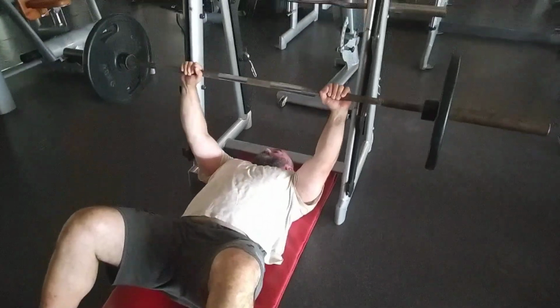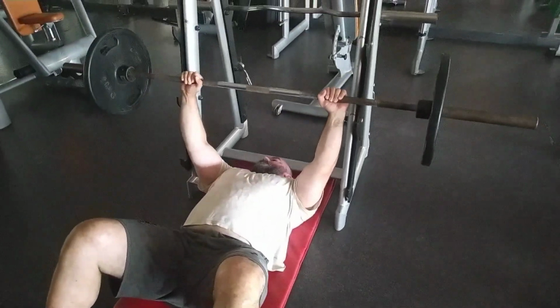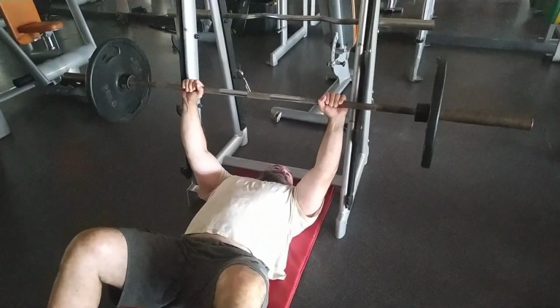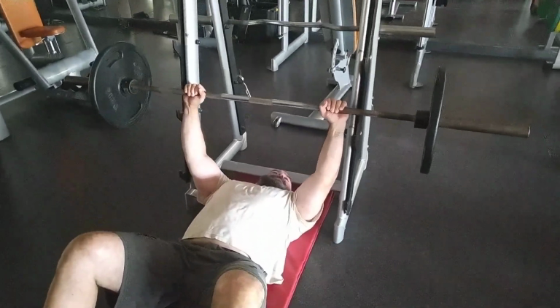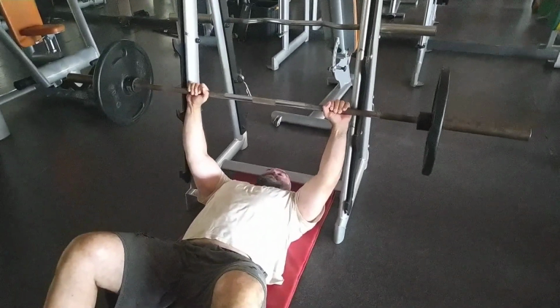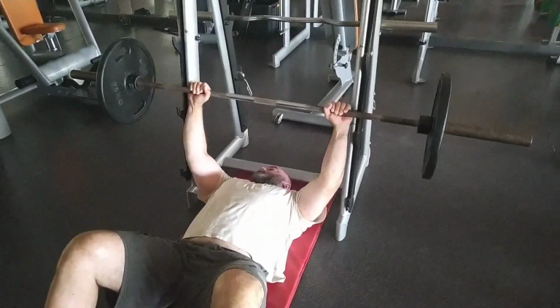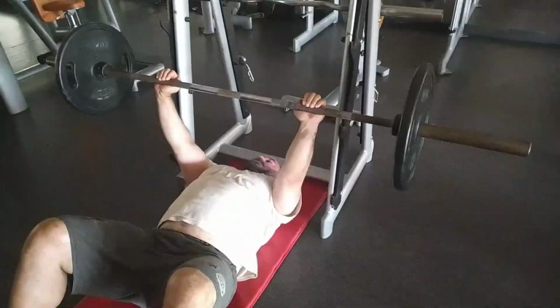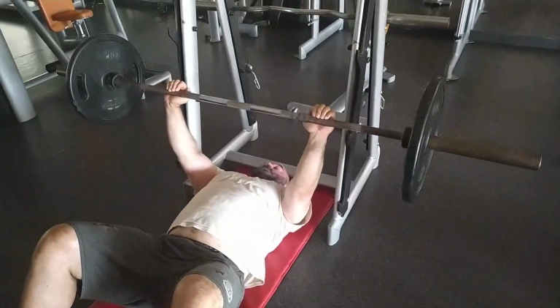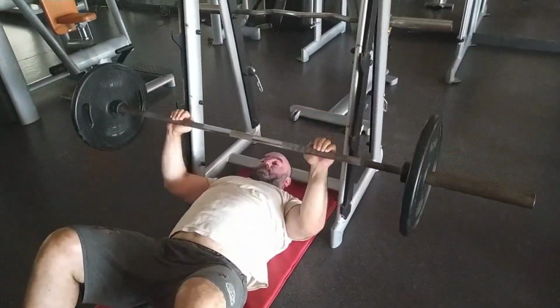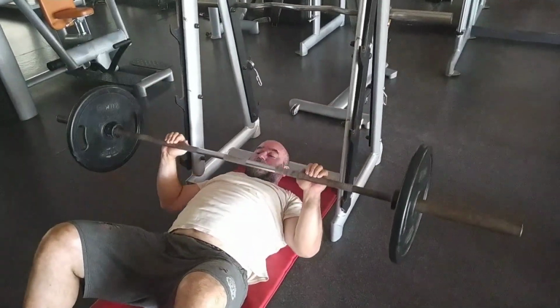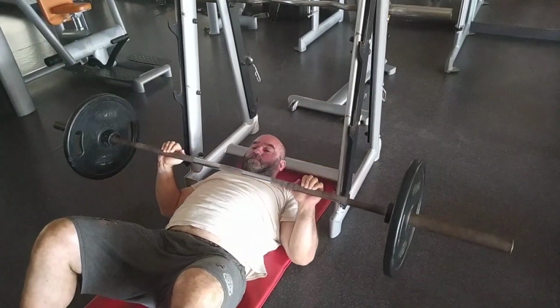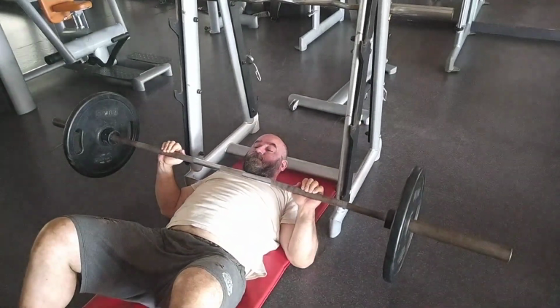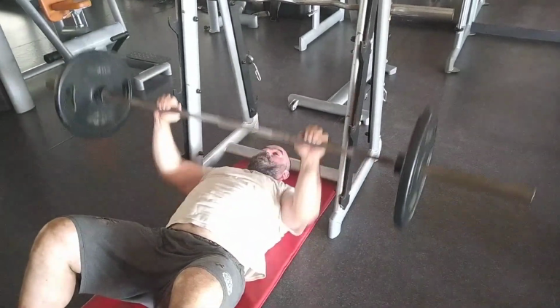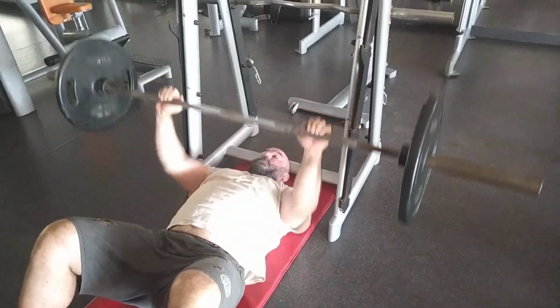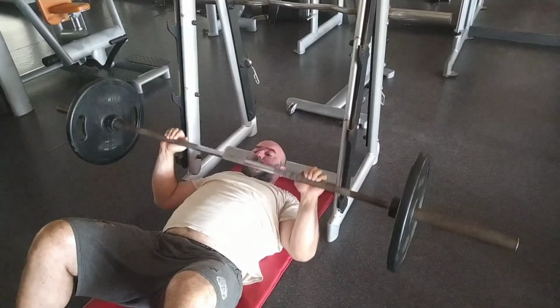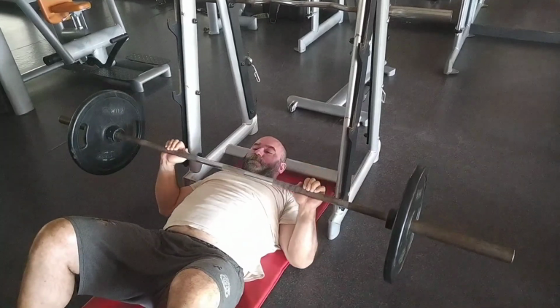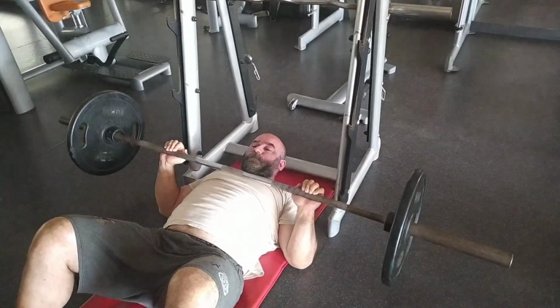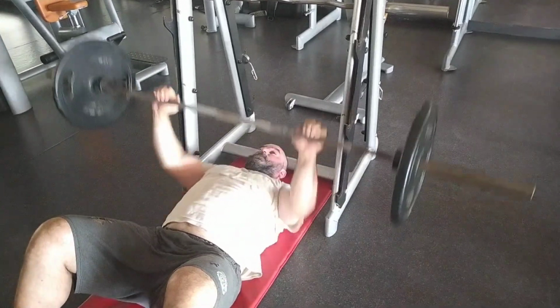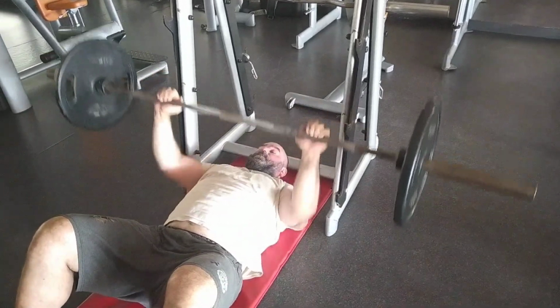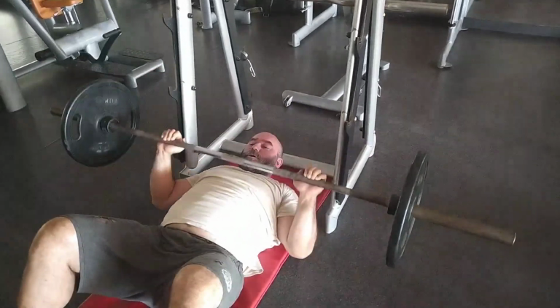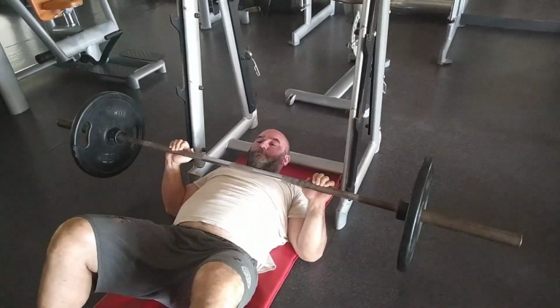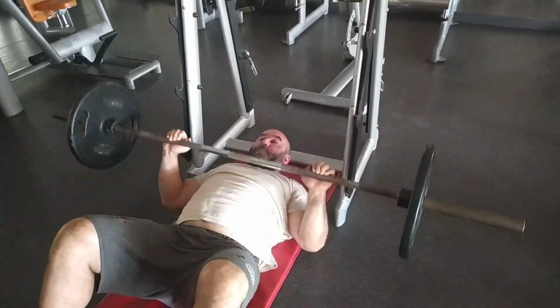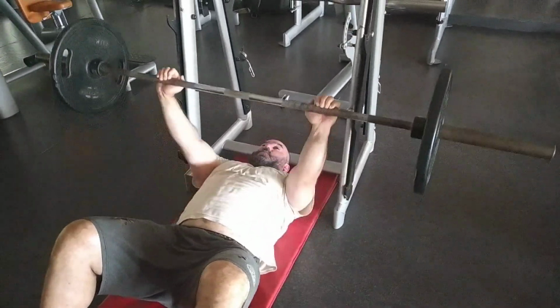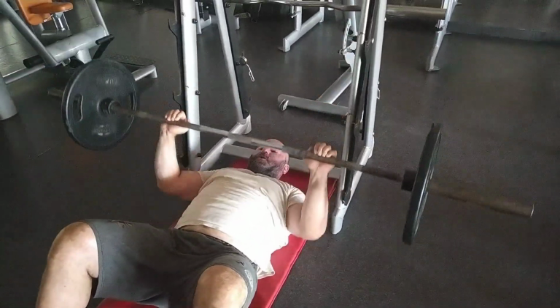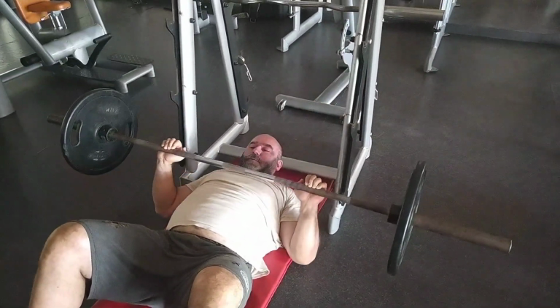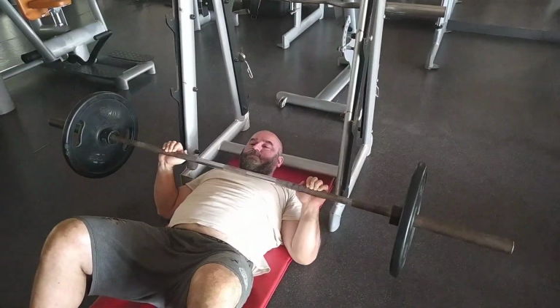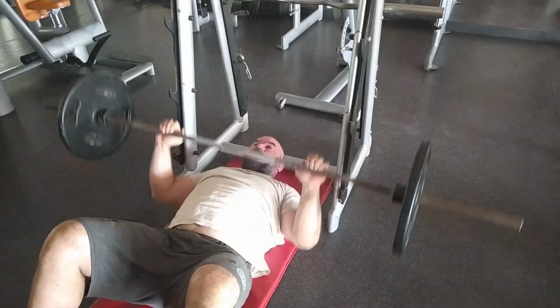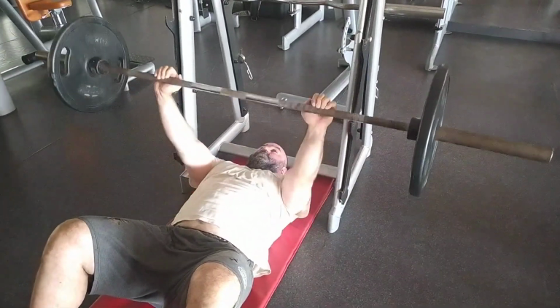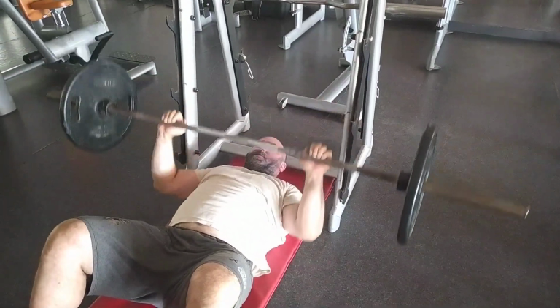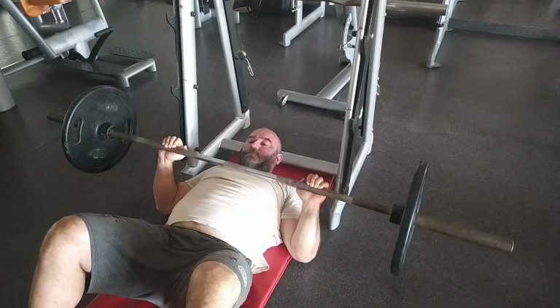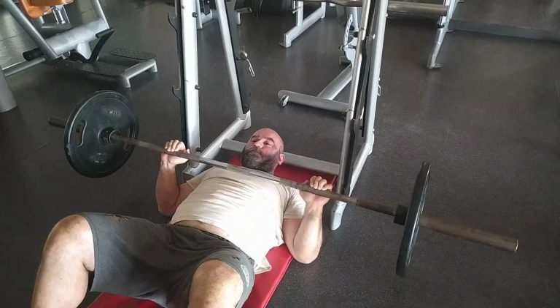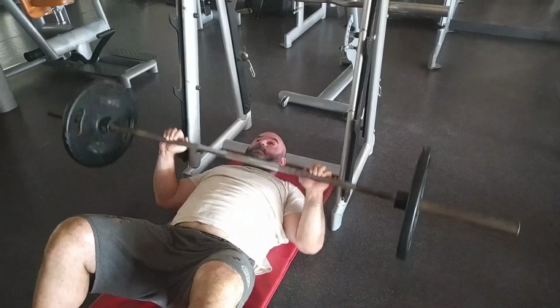Maybe 22 pounds. I've lost a lot of strength, I can tell, especially in the squat. My squat sucks right now. The bench sucks too.